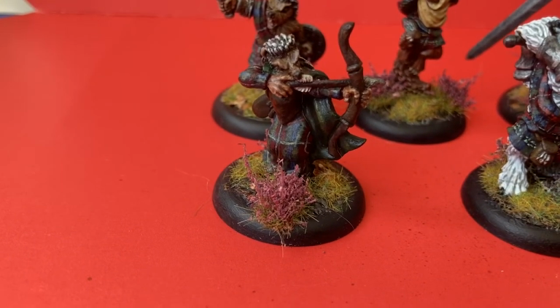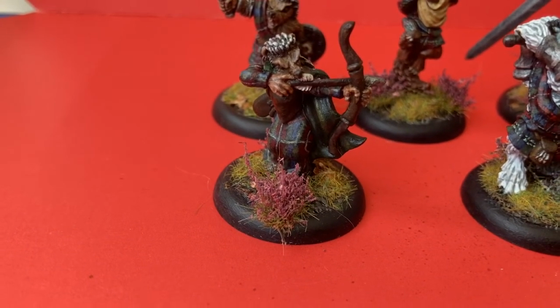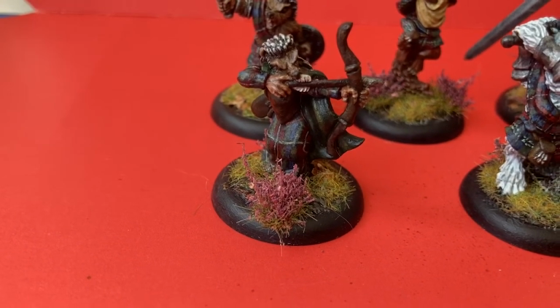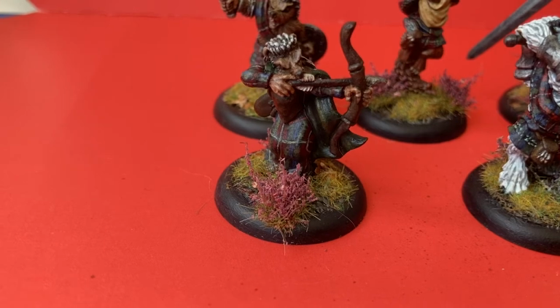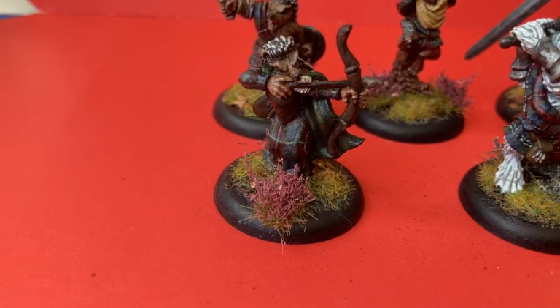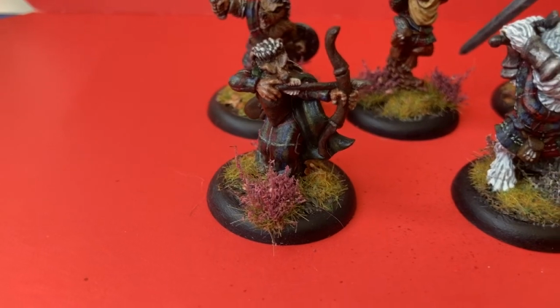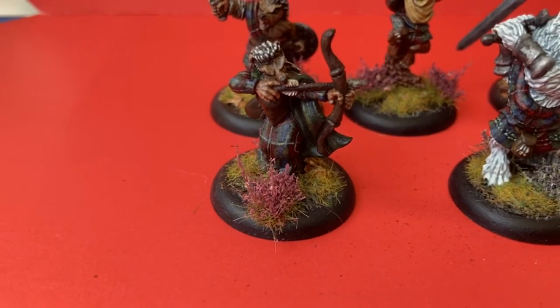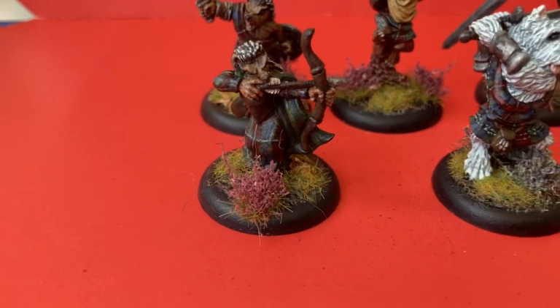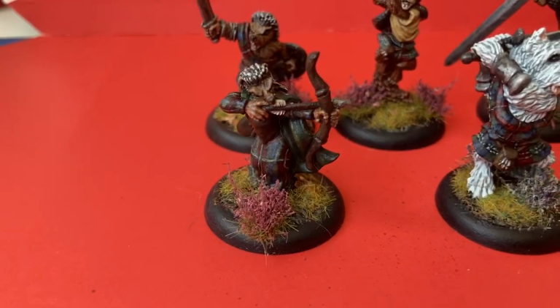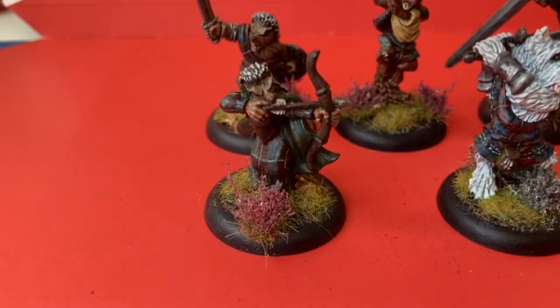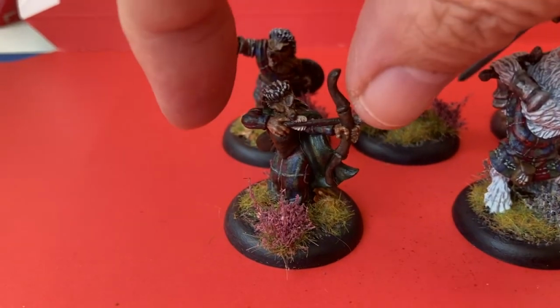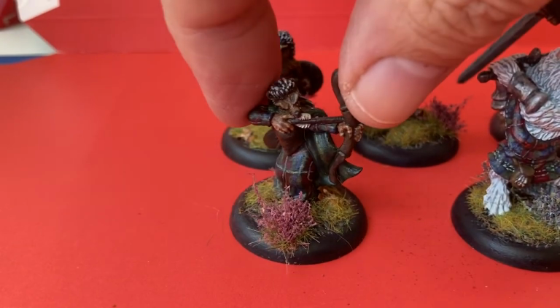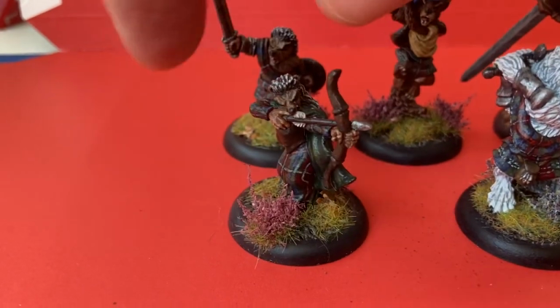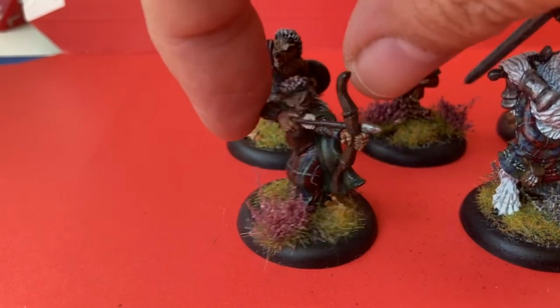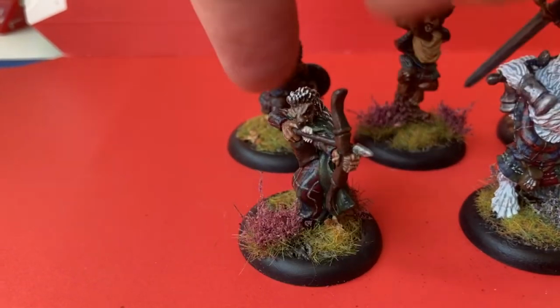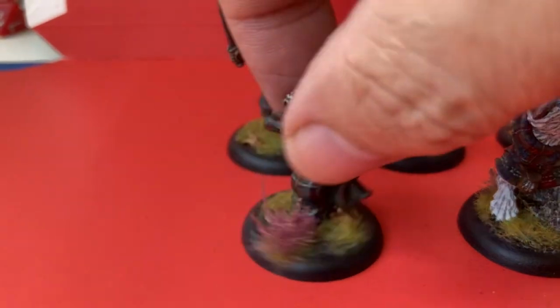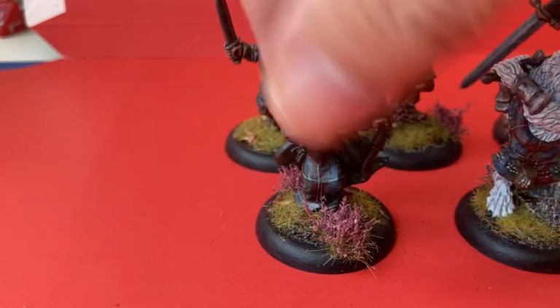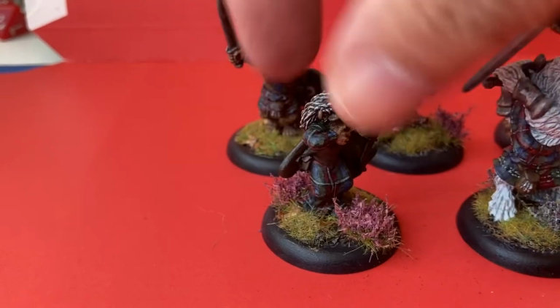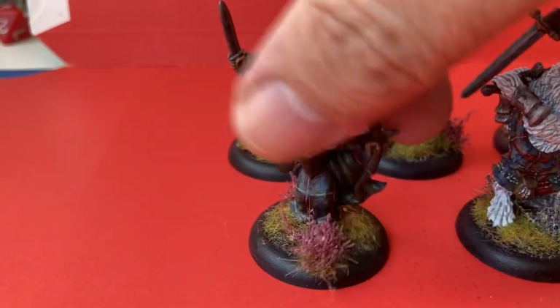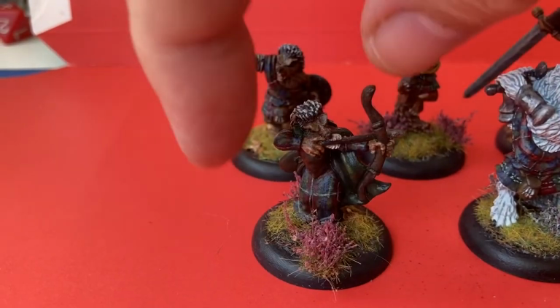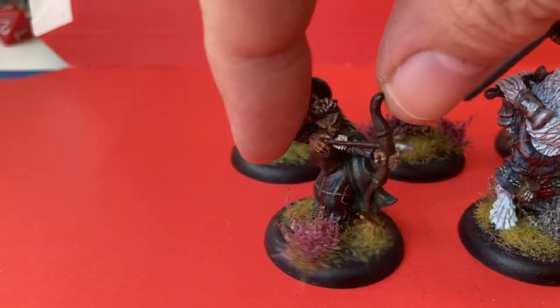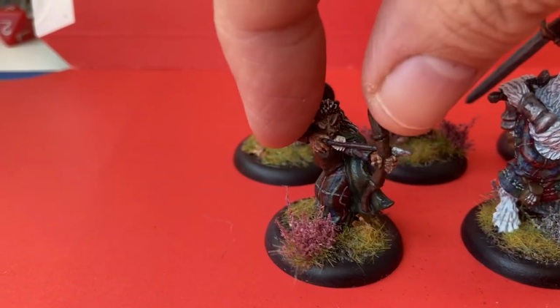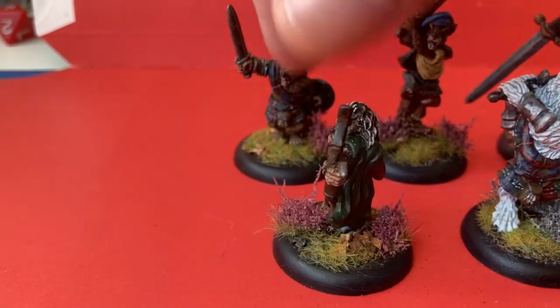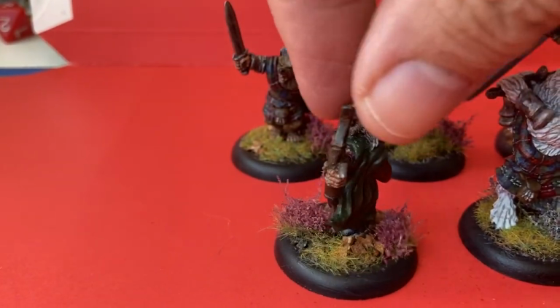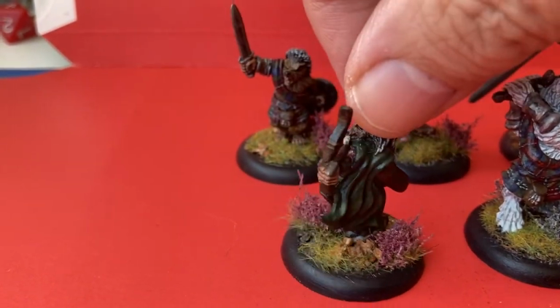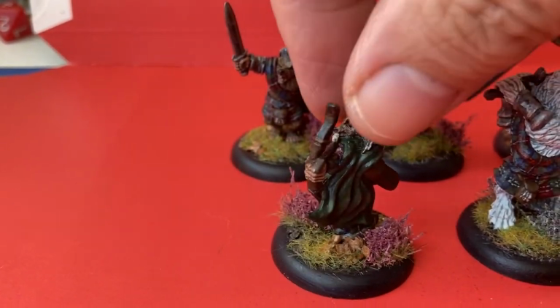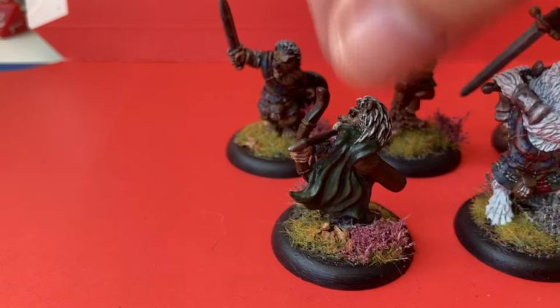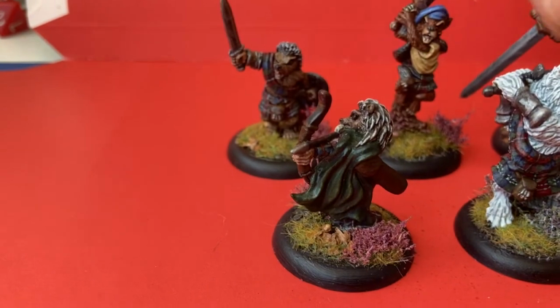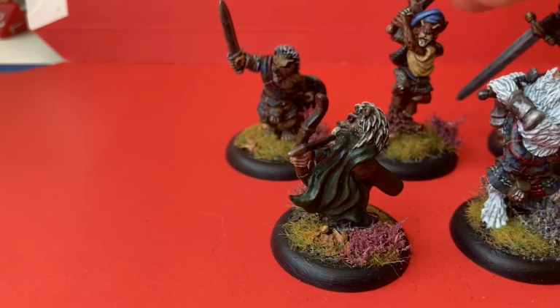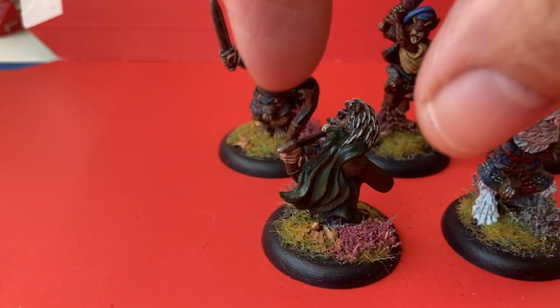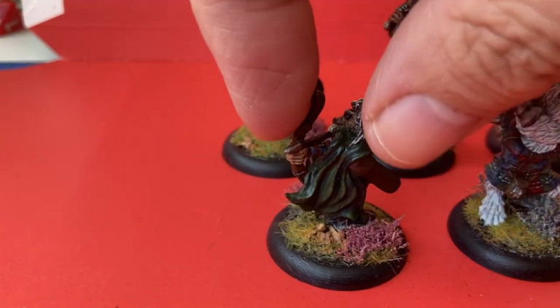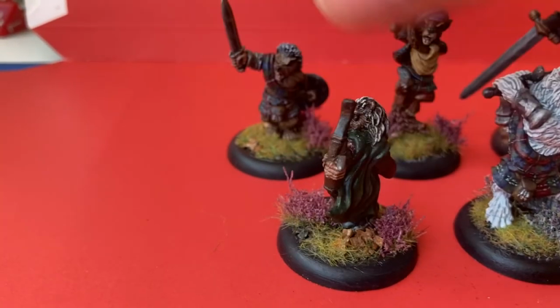Henrietta is a hedgehog huntress. There's a large bit of tartan there because I gave her a tartan dress. She's not actually supposed to be one of the Highland models, but I decided to make her a Highlander.